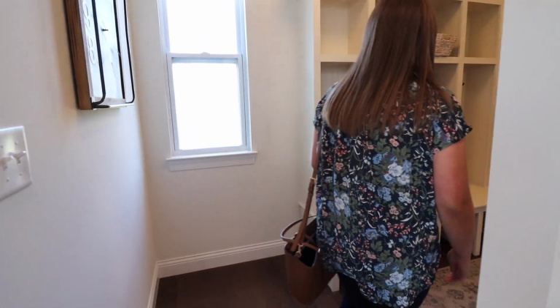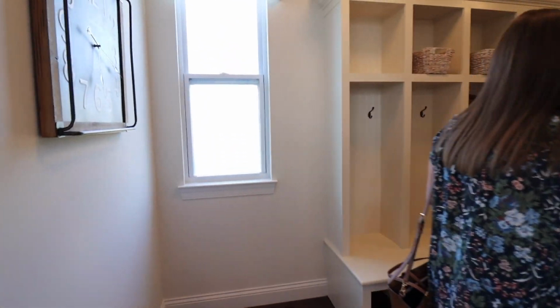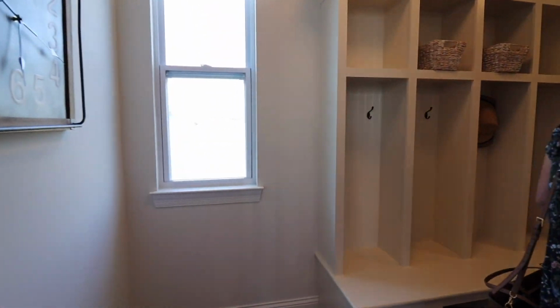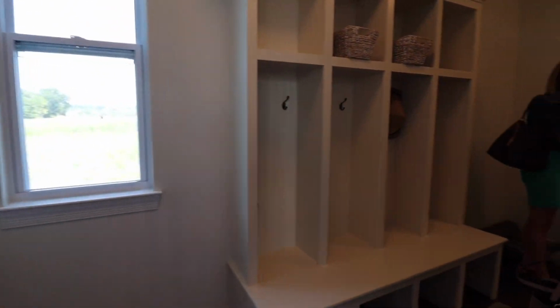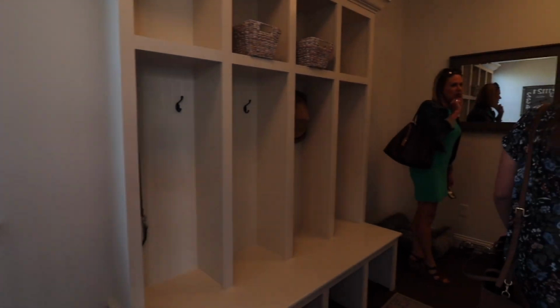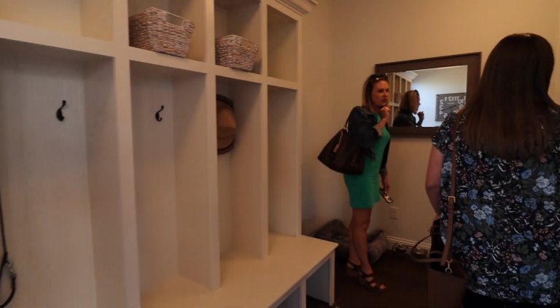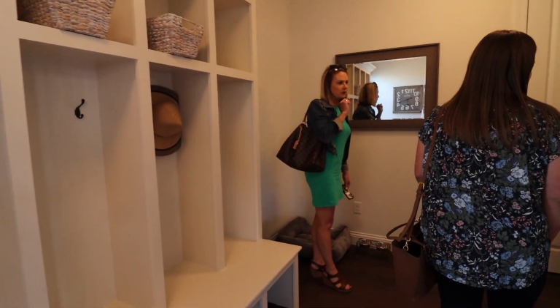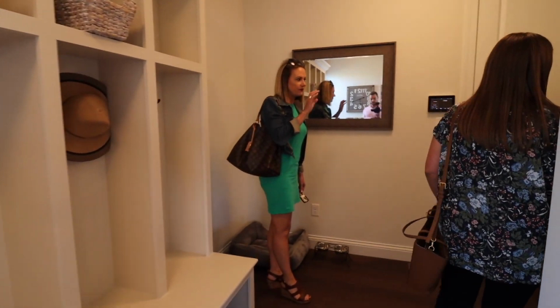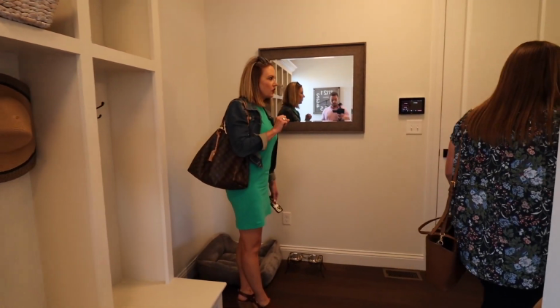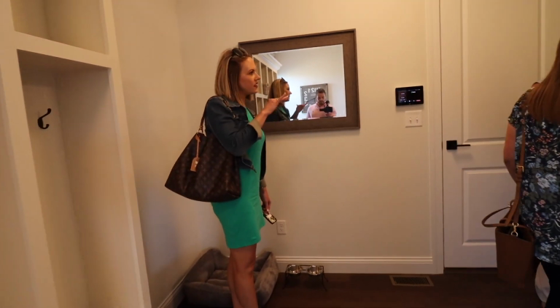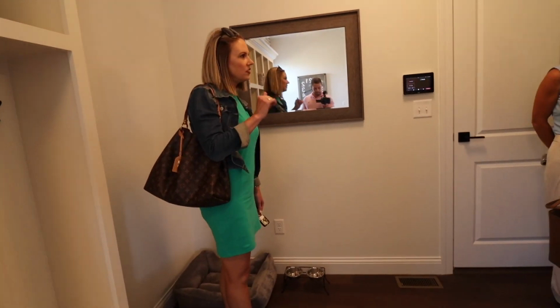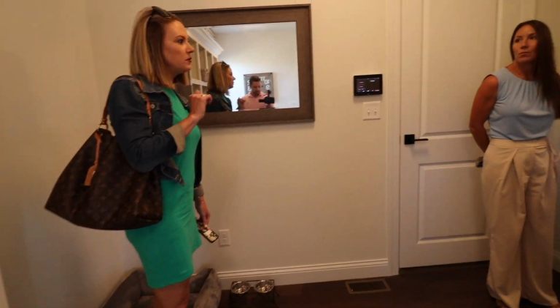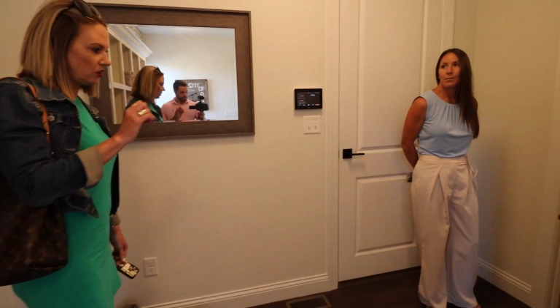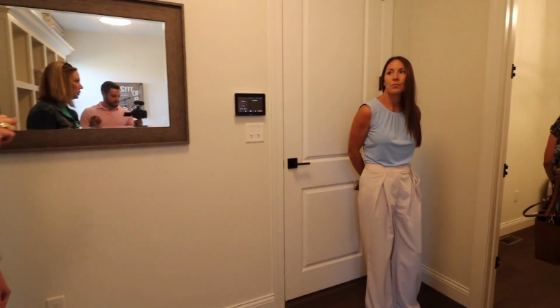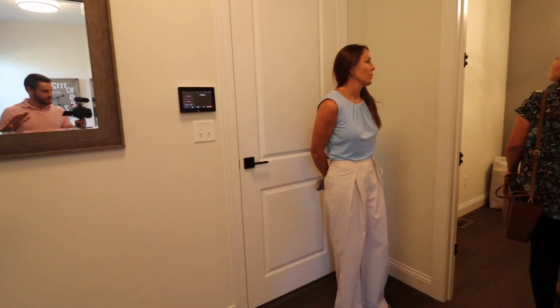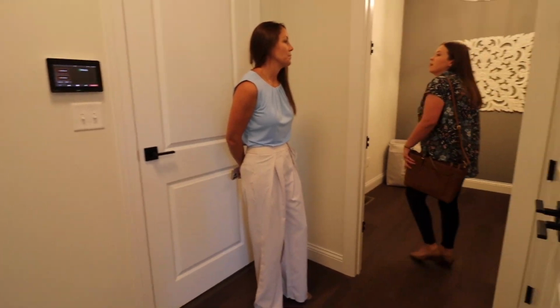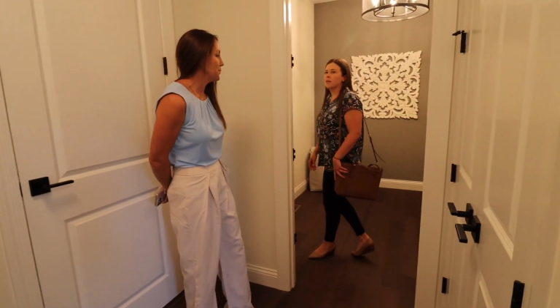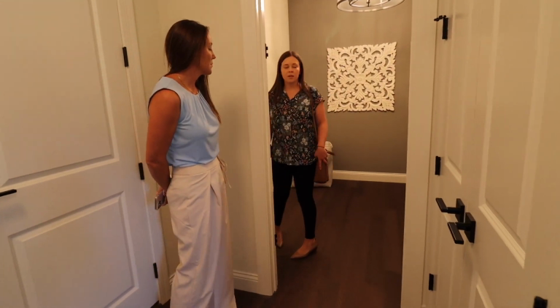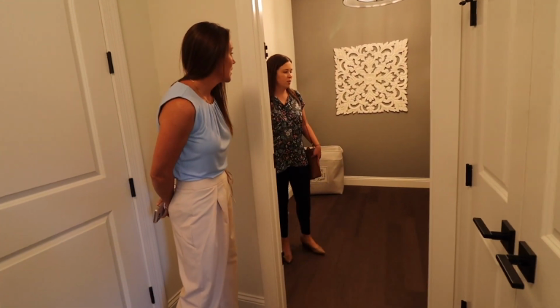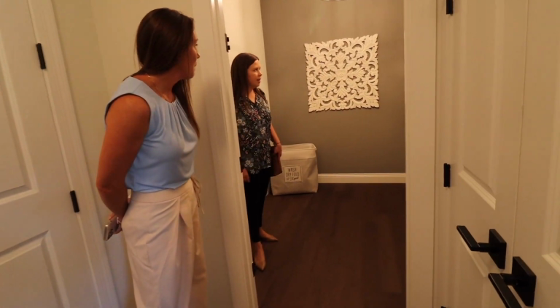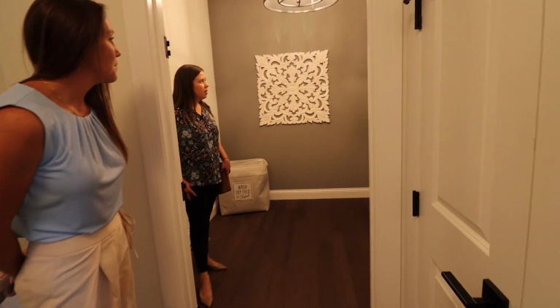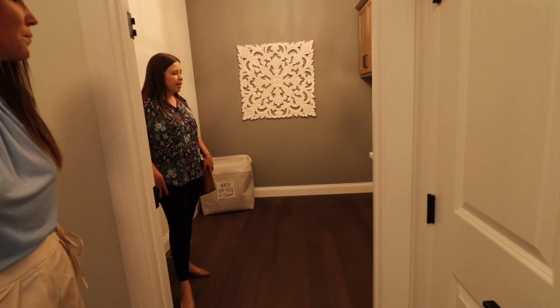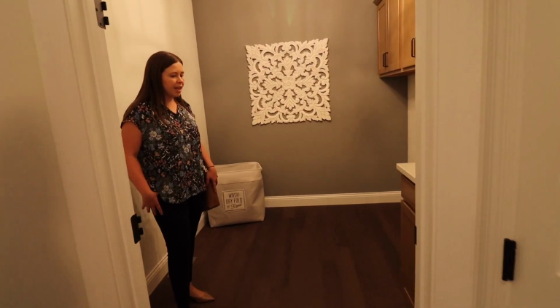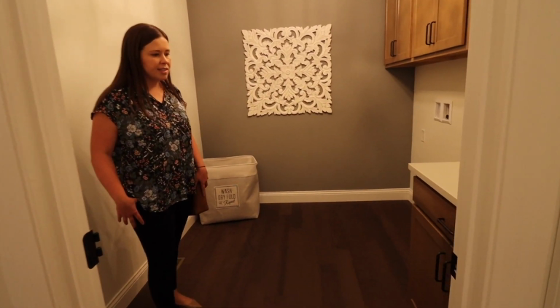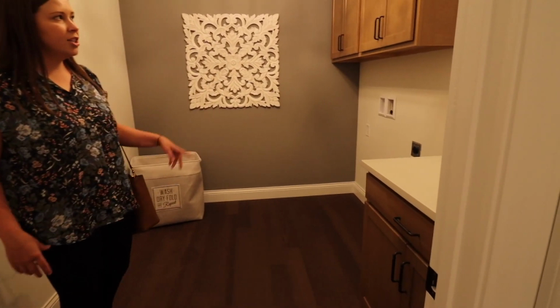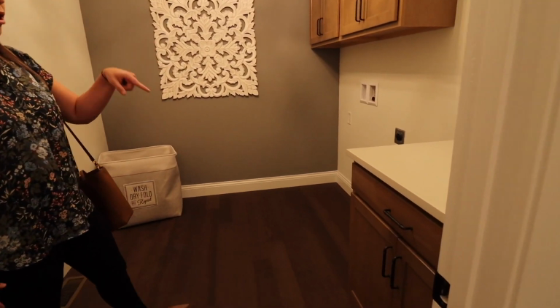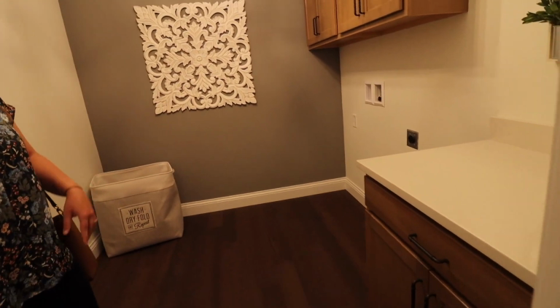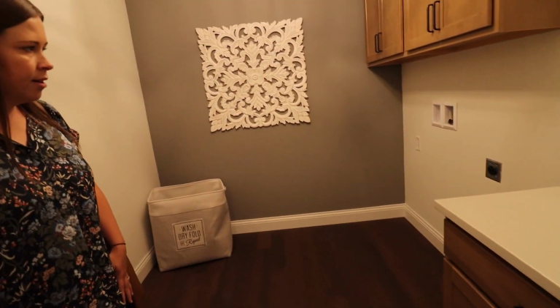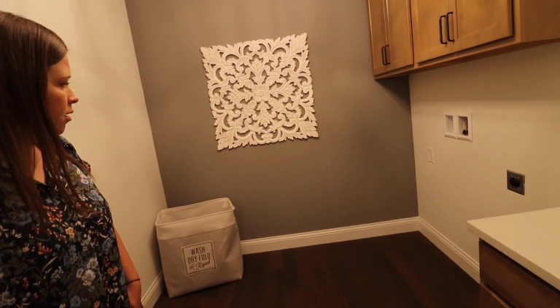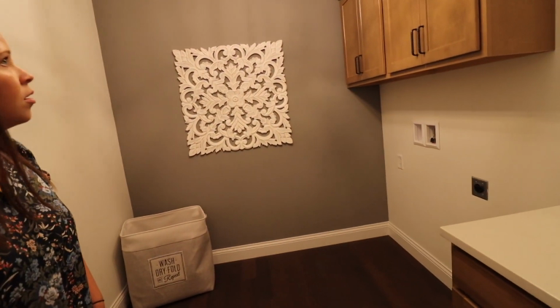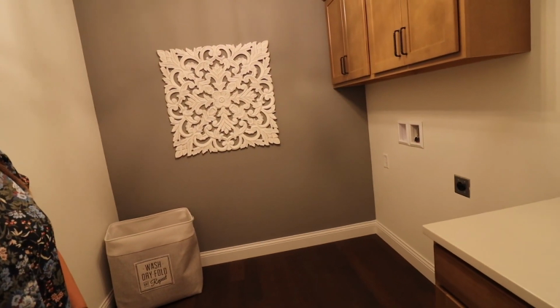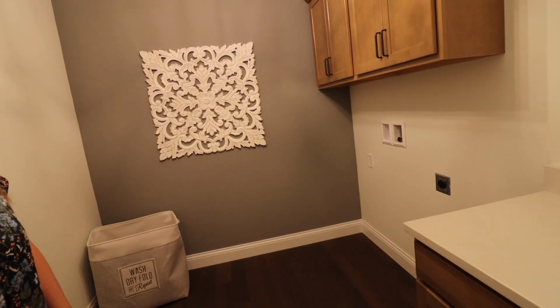I love how they designed it so you can shut off the laundry room — you're not walking into it. You can close the door, it can be a mess and no one ever has to know. They kept the same cabinet style from the kitchen and brought it into the laundry room too.